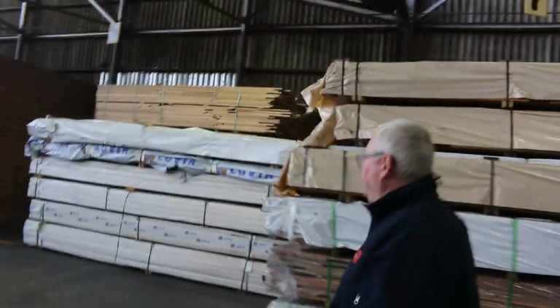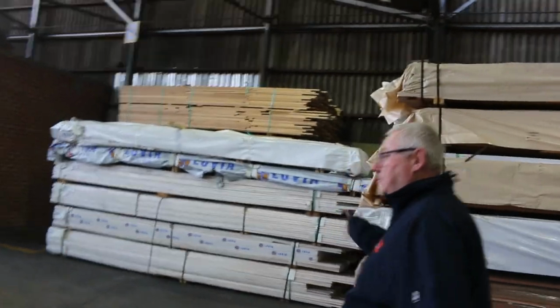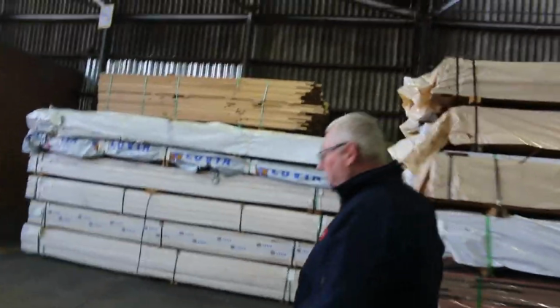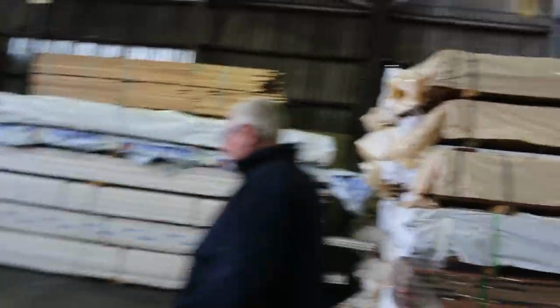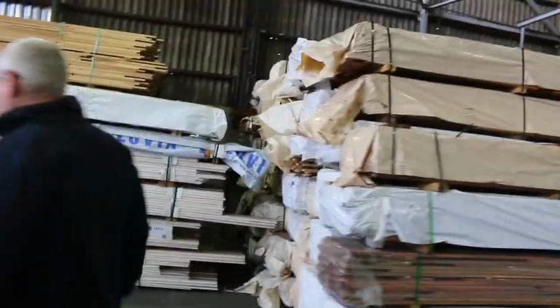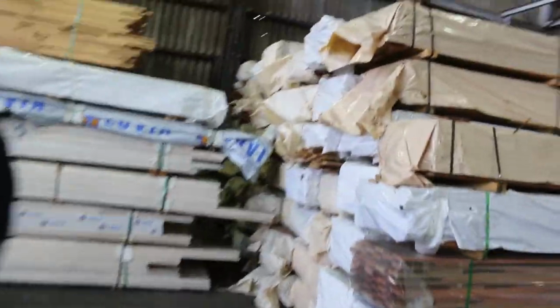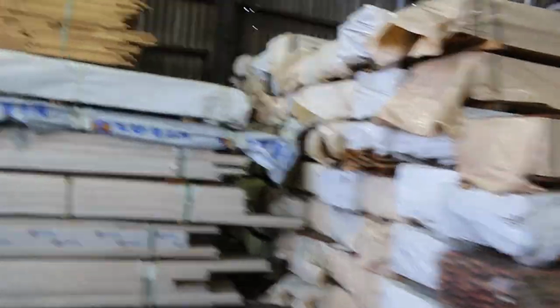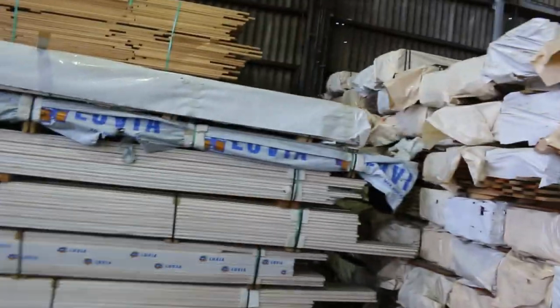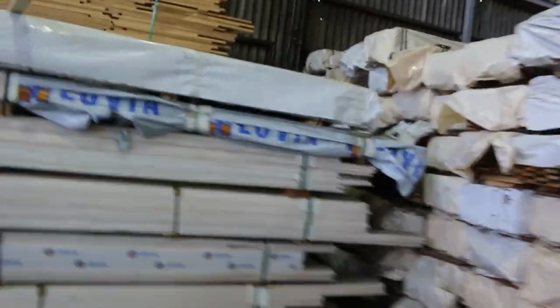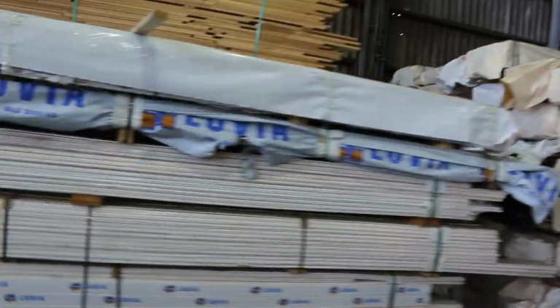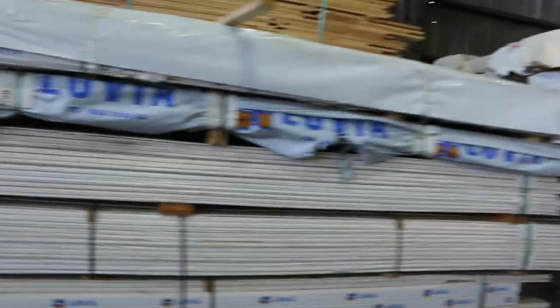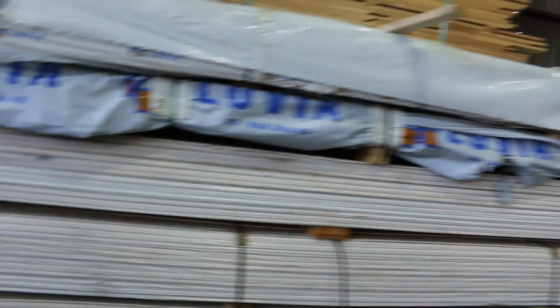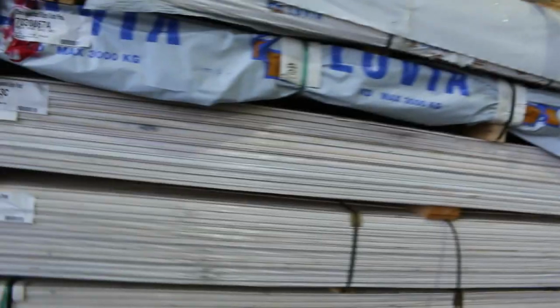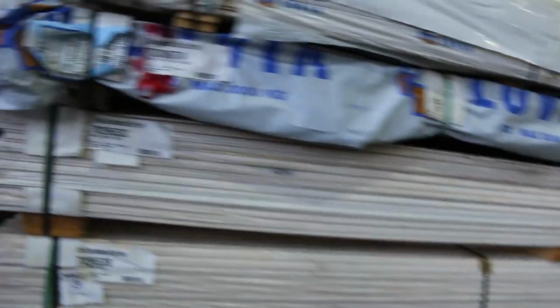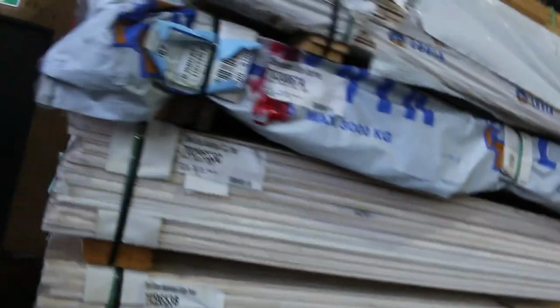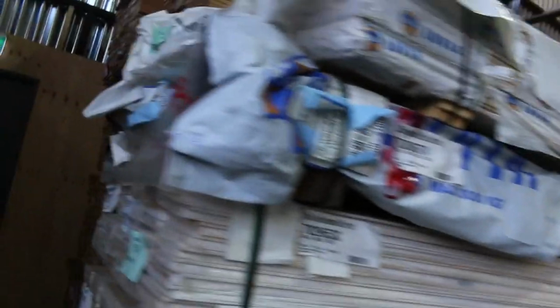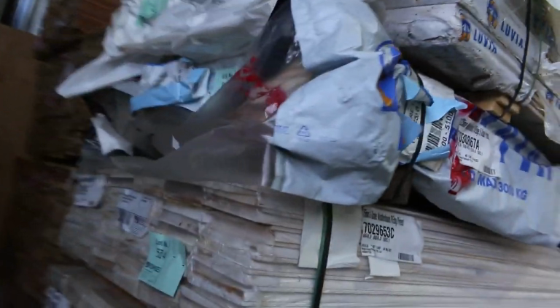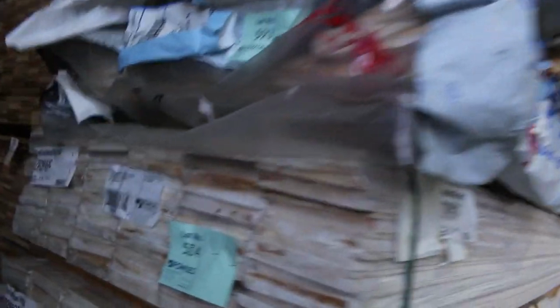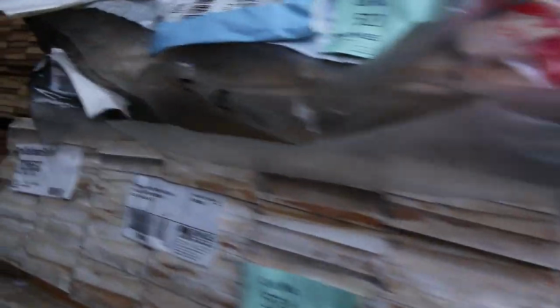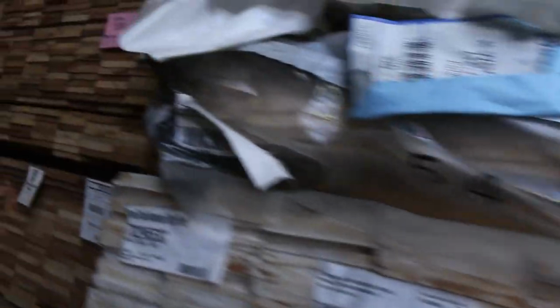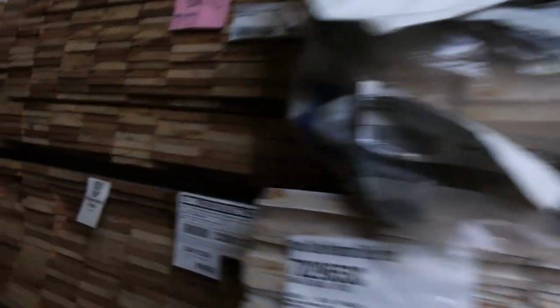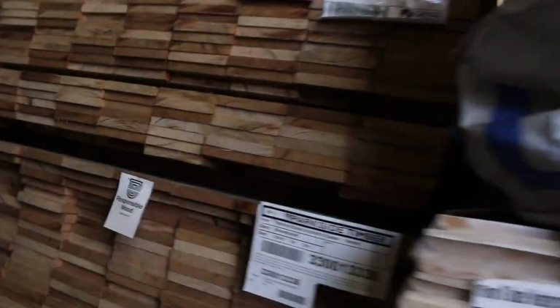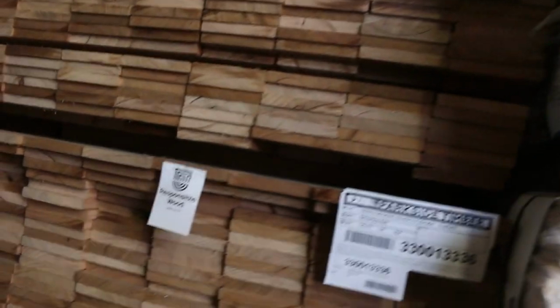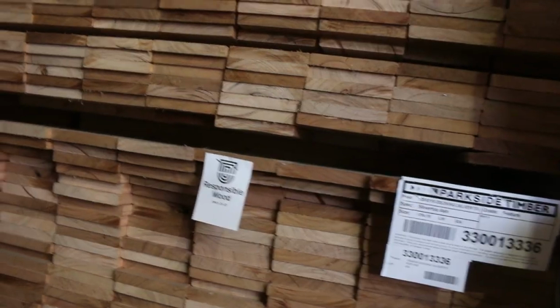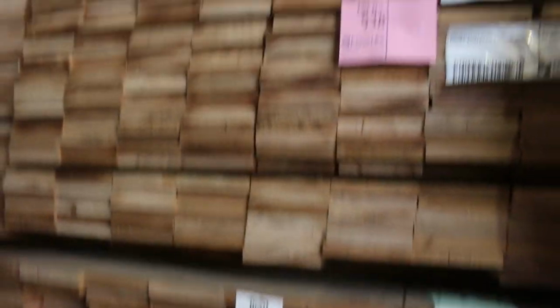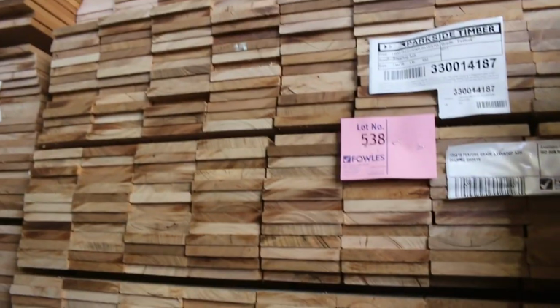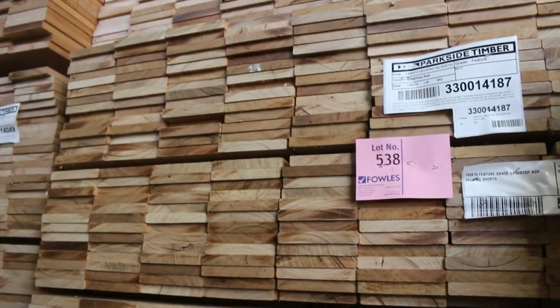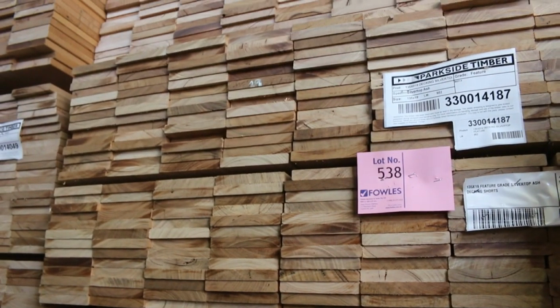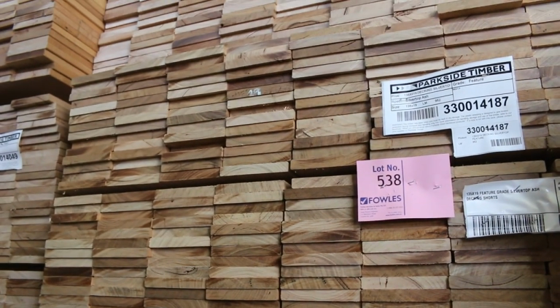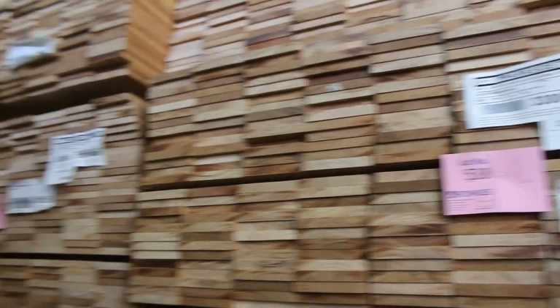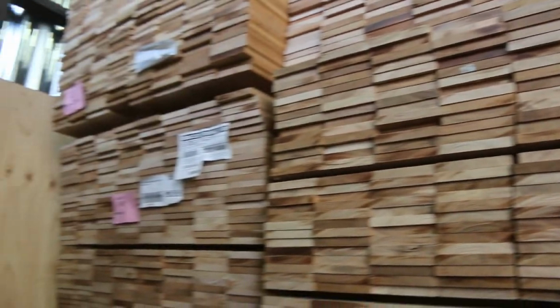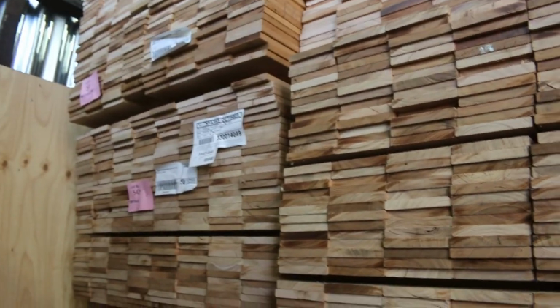Over here we've got packs of weatherboards — the round edge this week. In behind there, silver top decking shorts in the 135 by 19 — we've got eight packs of those in this week.